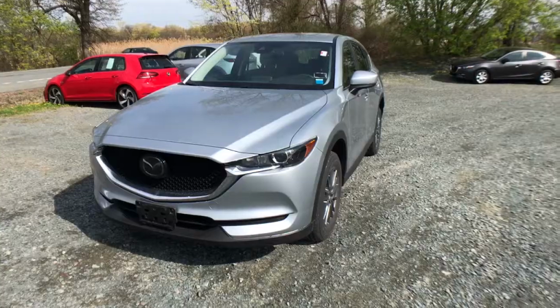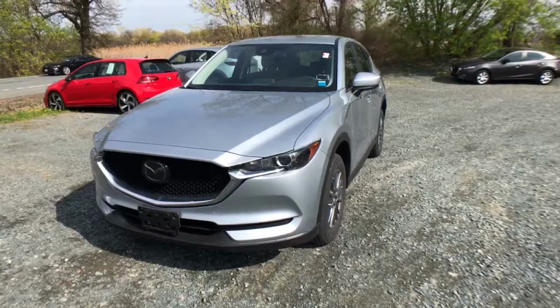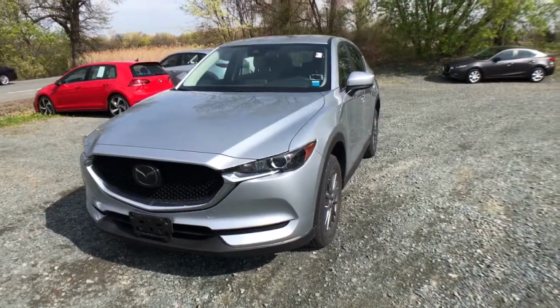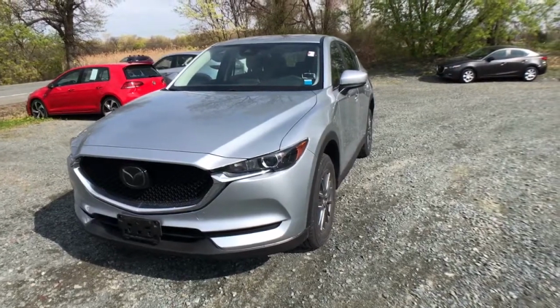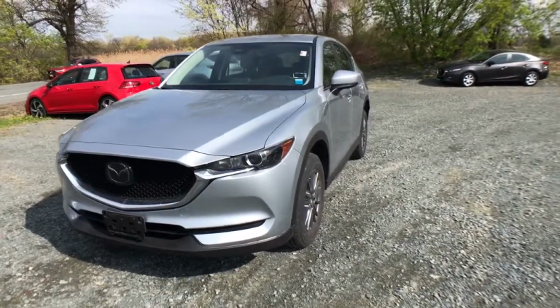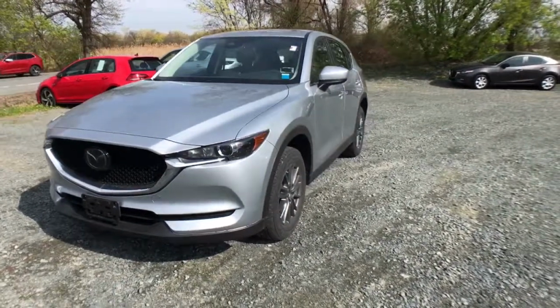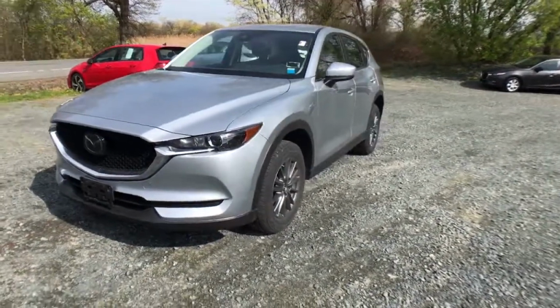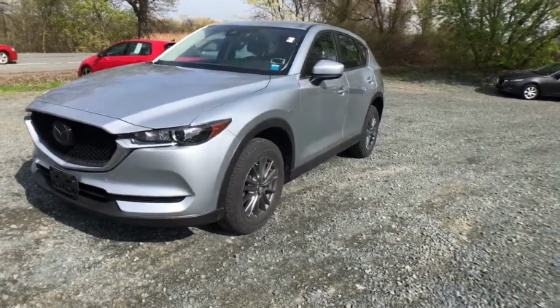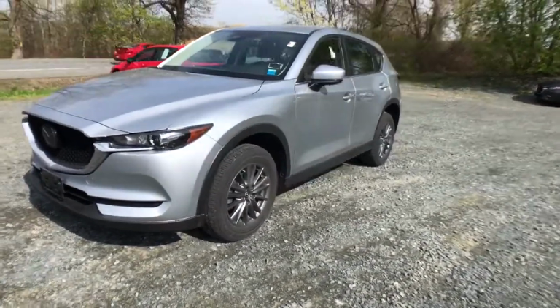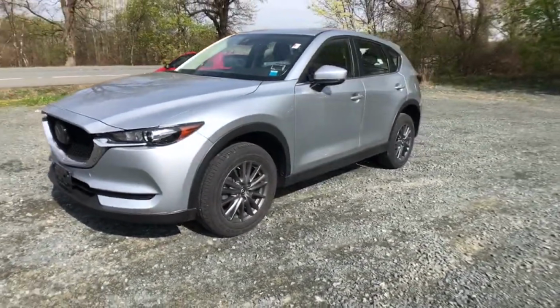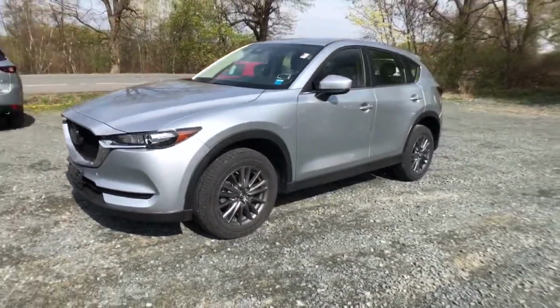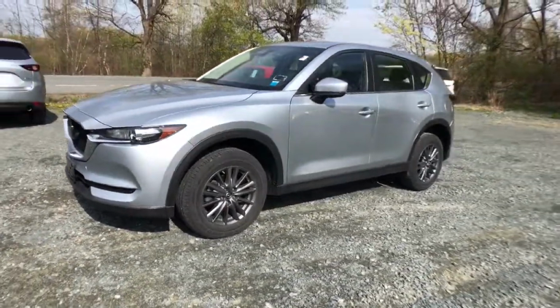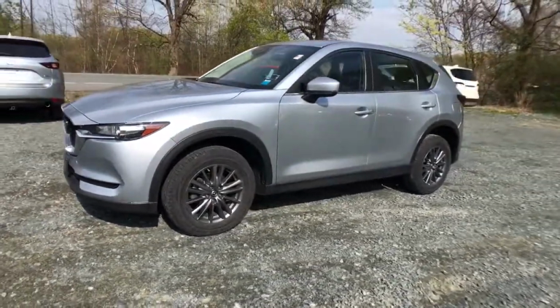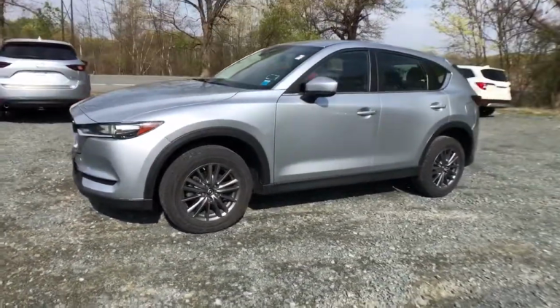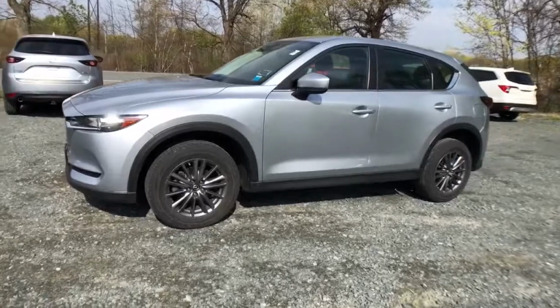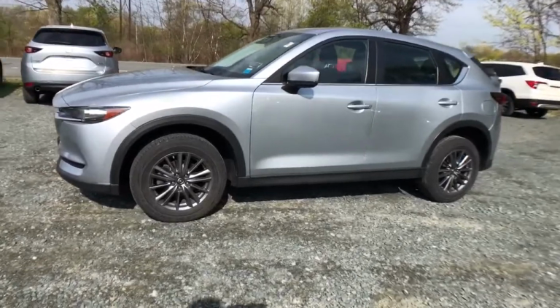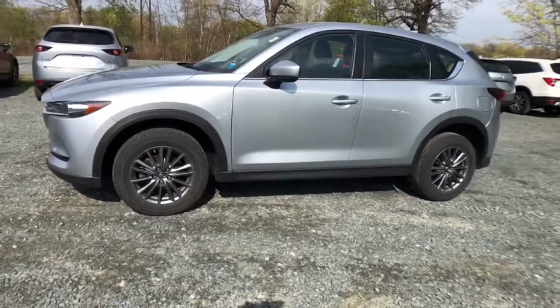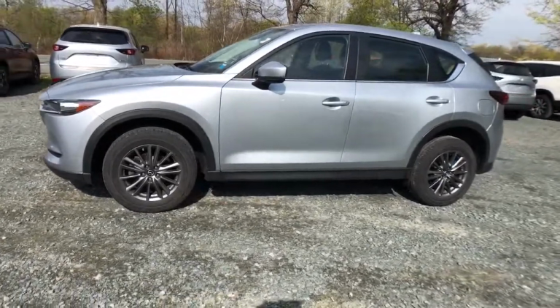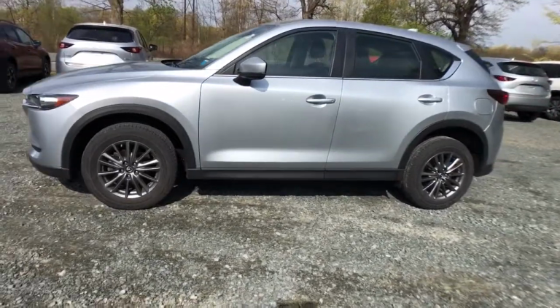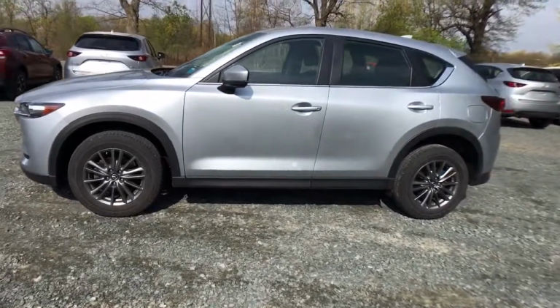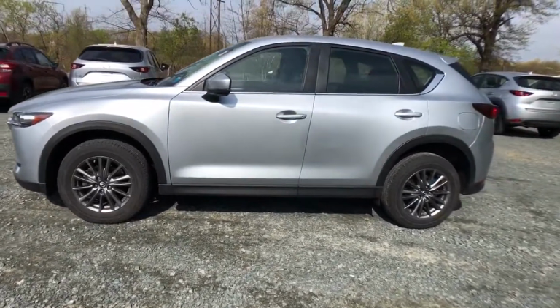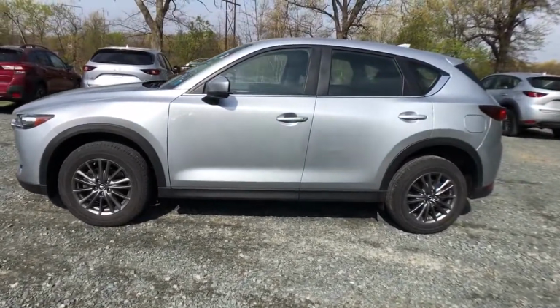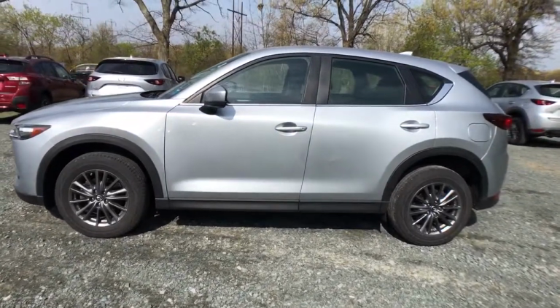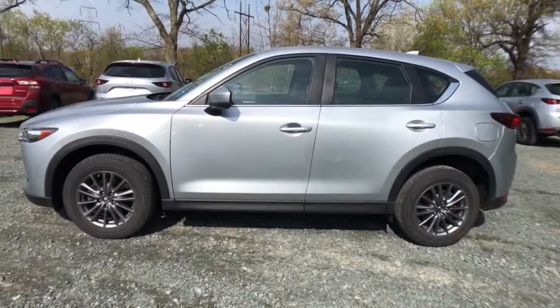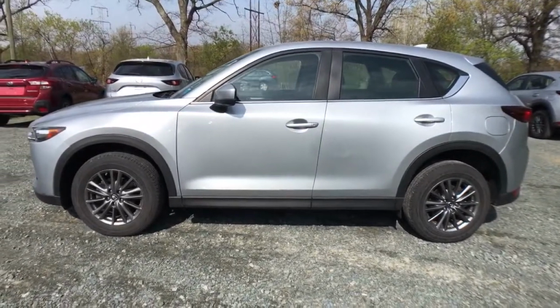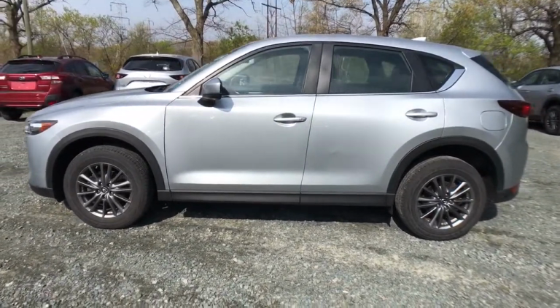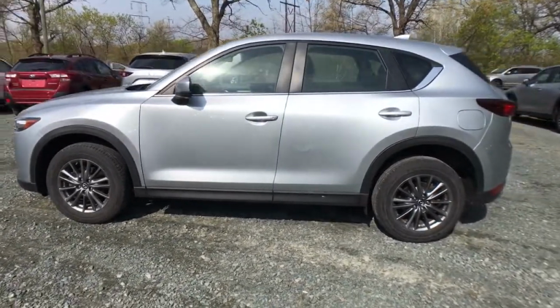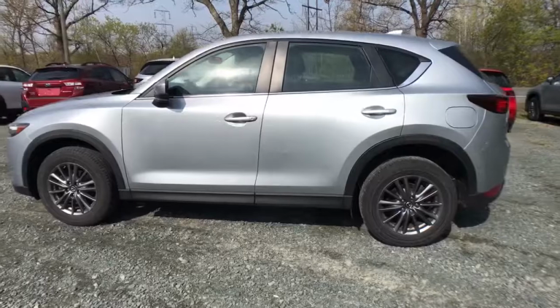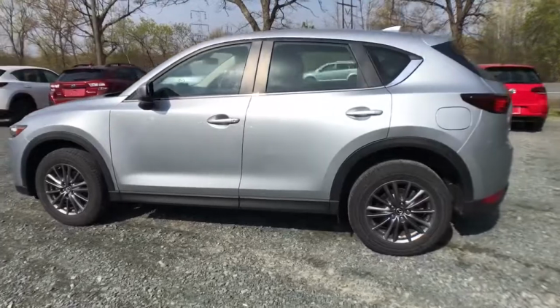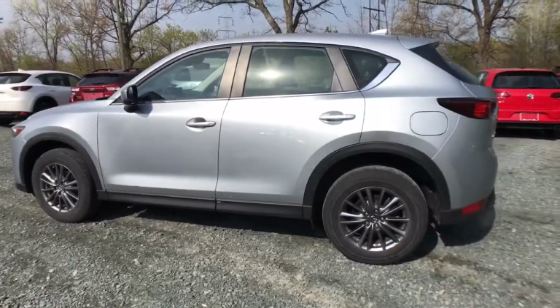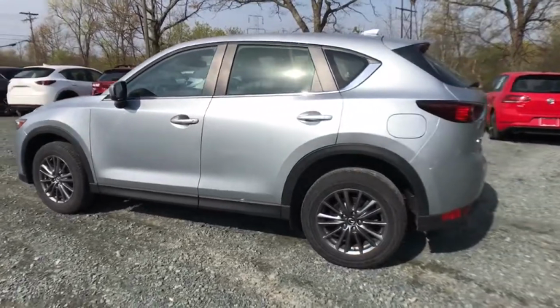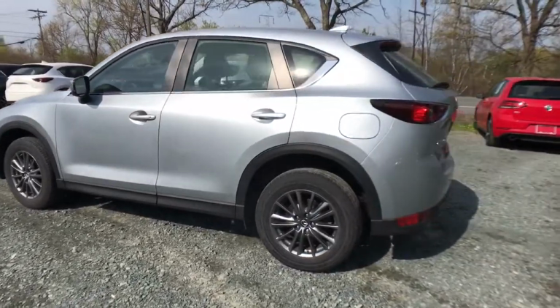Hop into the 2018 Mazda CX-5. This vehicle still has fewer than 30,000 miles on the clock, so it won't last long. Presenting the Mazda CX-5.